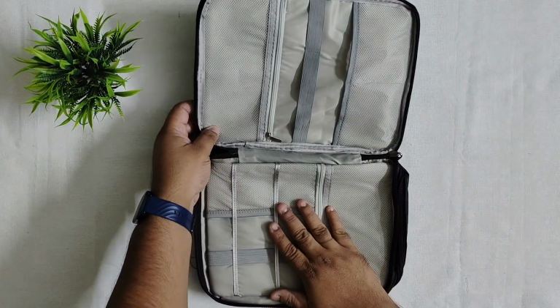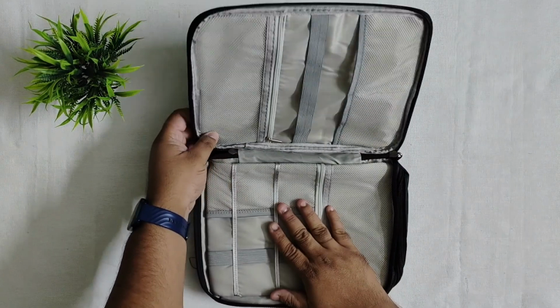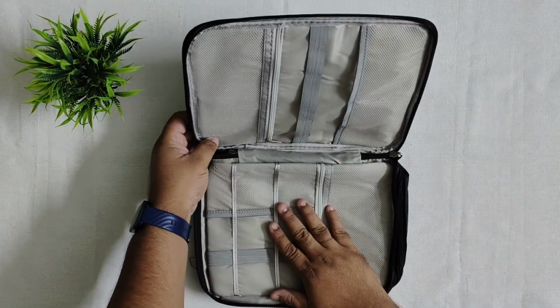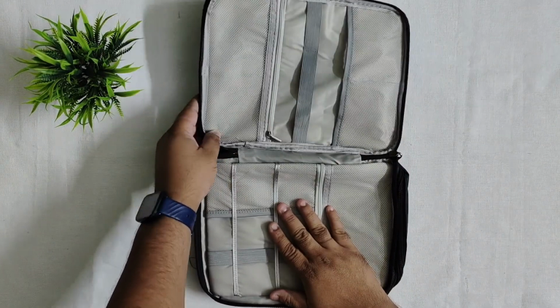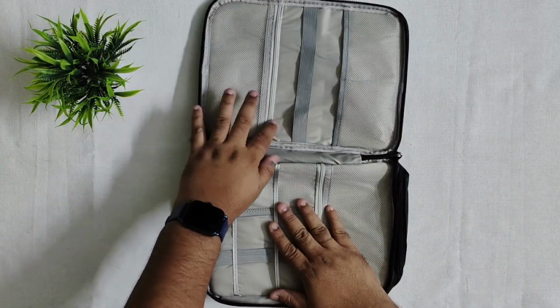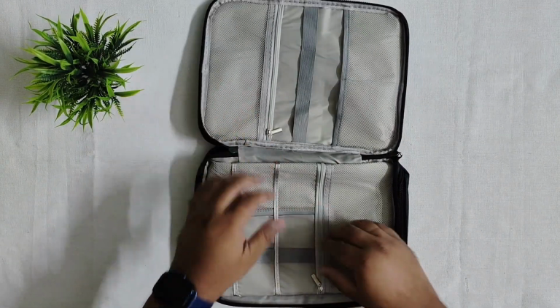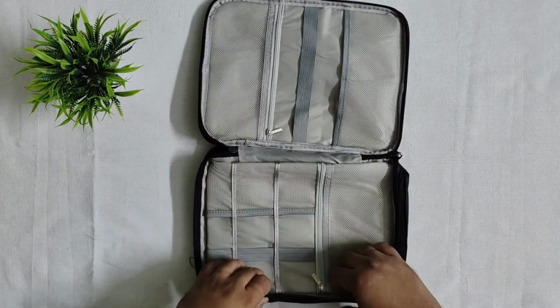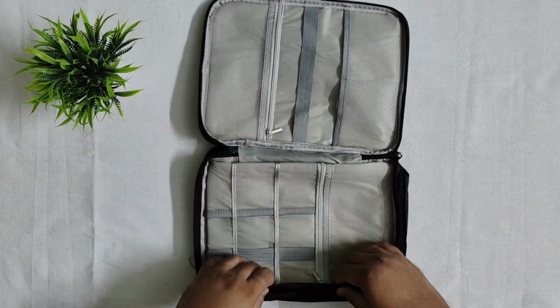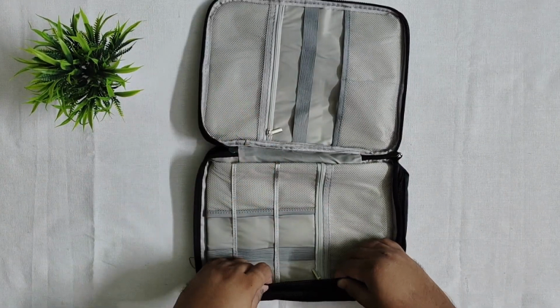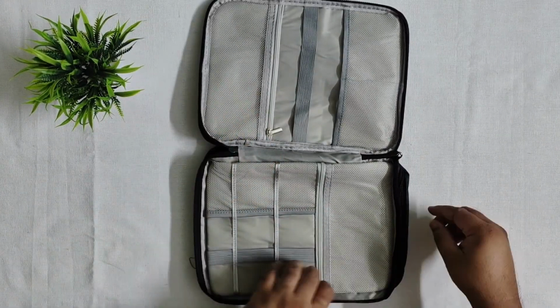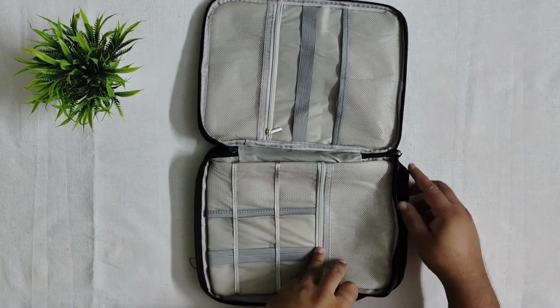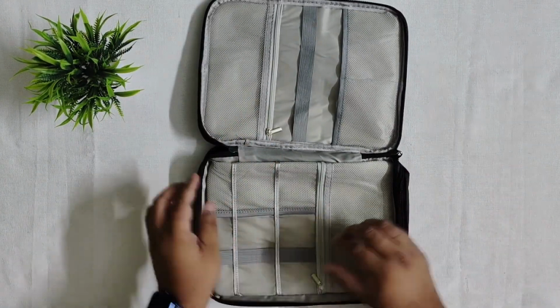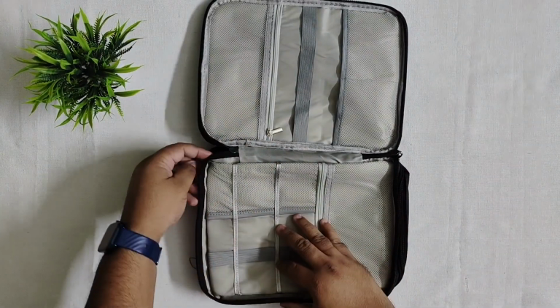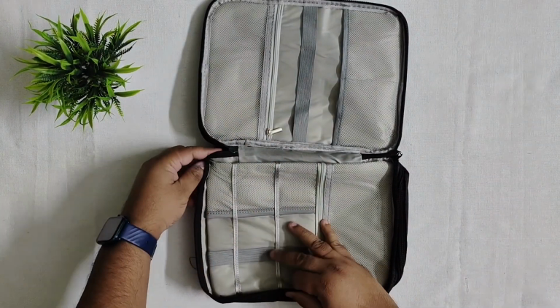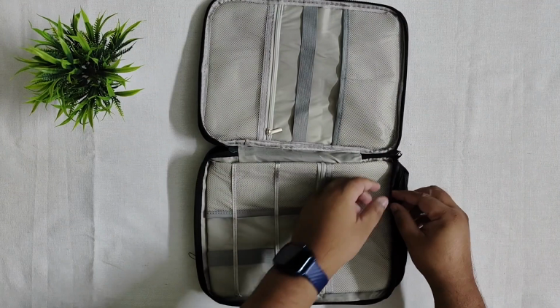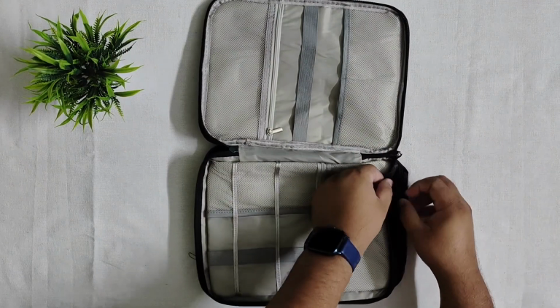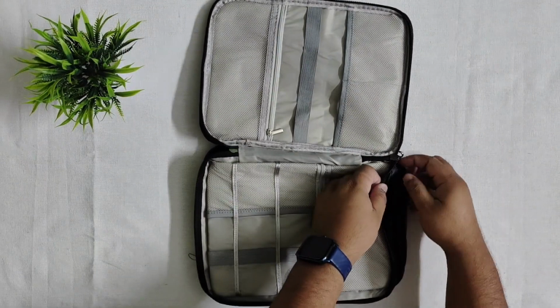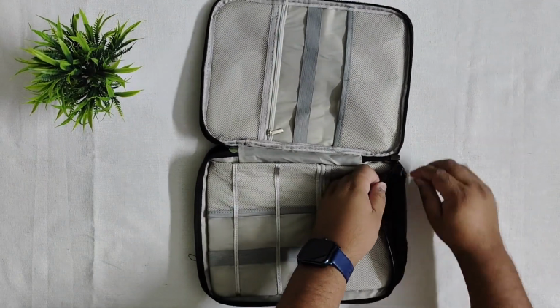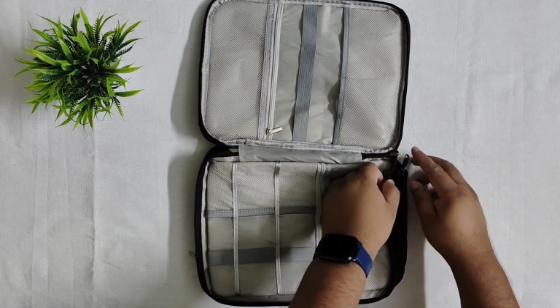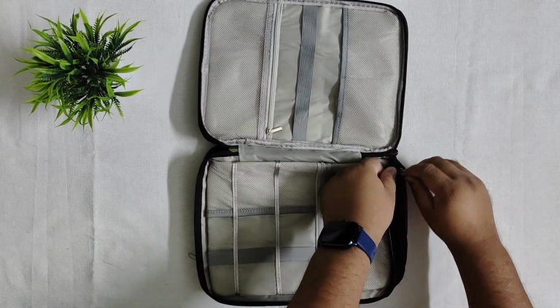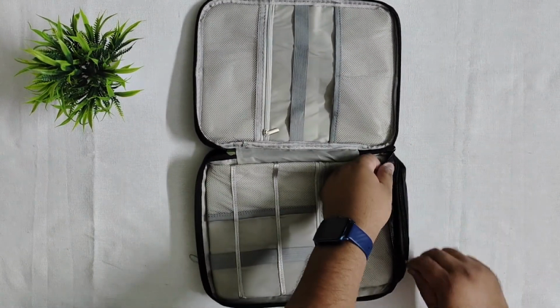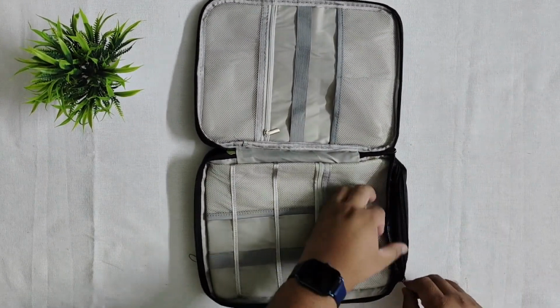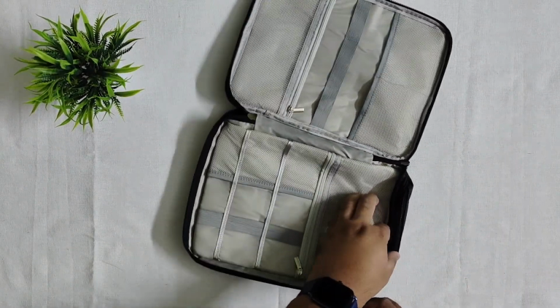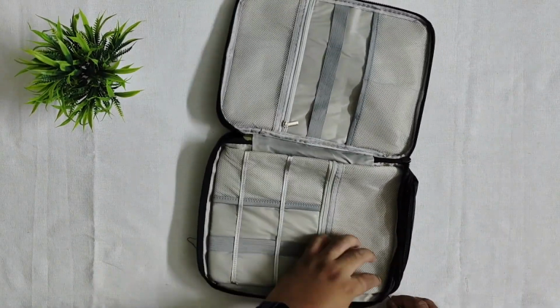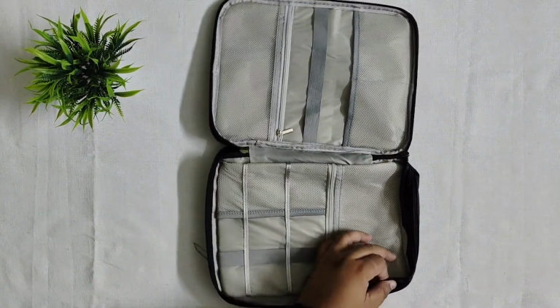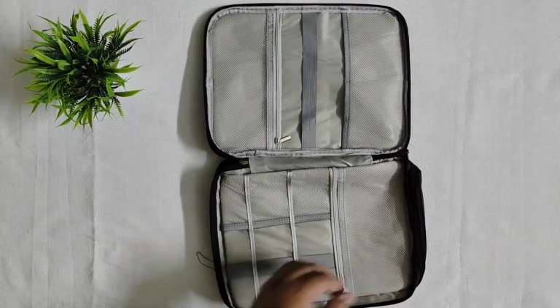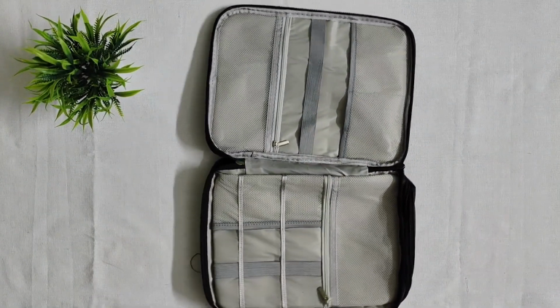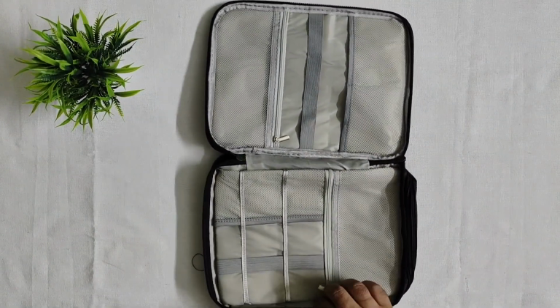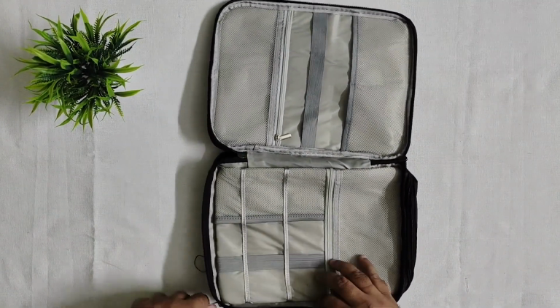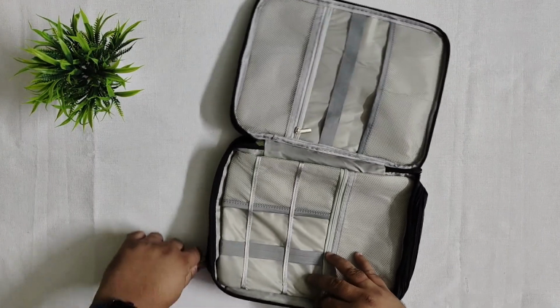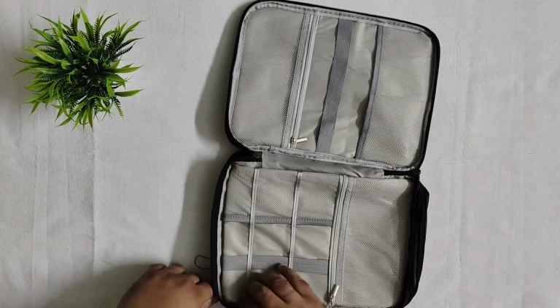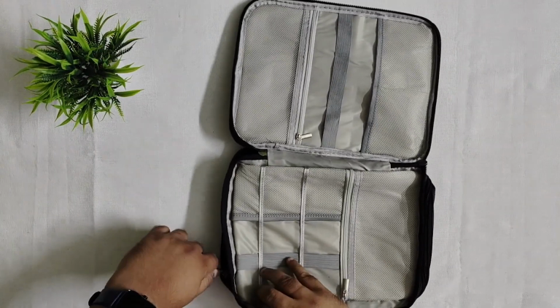The quality looks good. The interior is grayish and the zipper is white. We get another compartment because it is a double-decker travel organizer. Opening it up — the zipper is okay and the quality is okay overall.